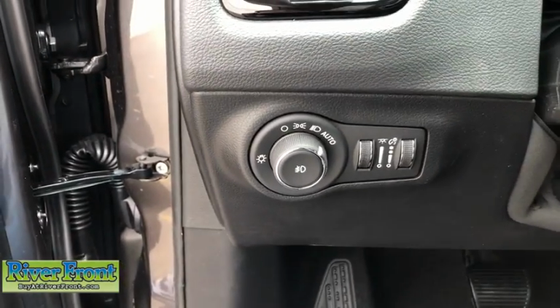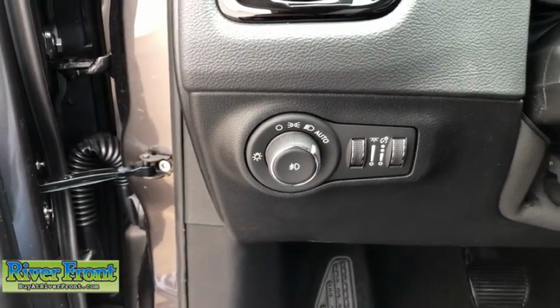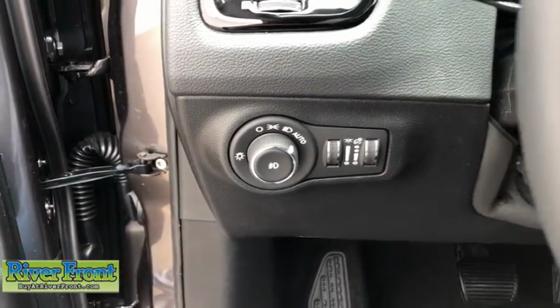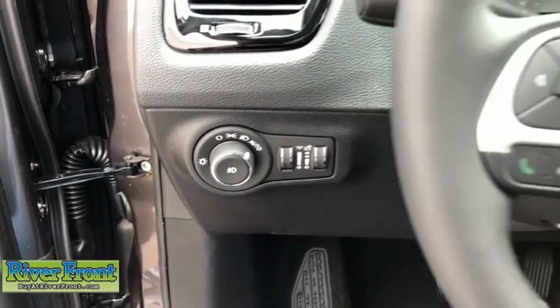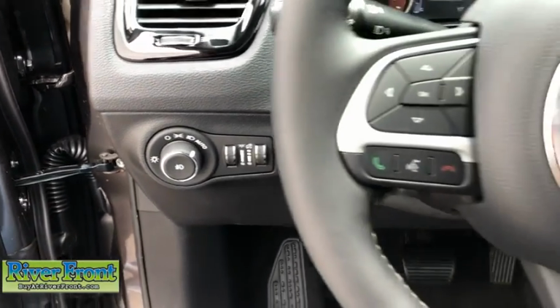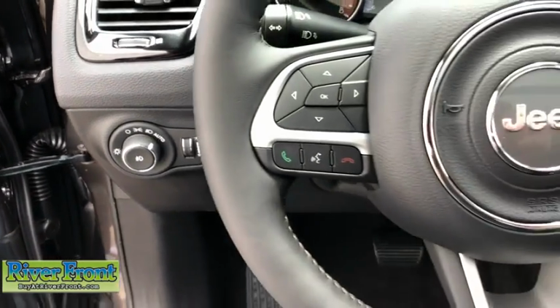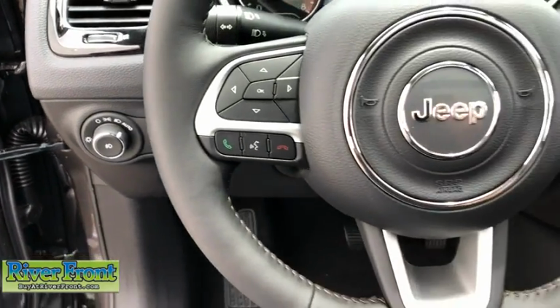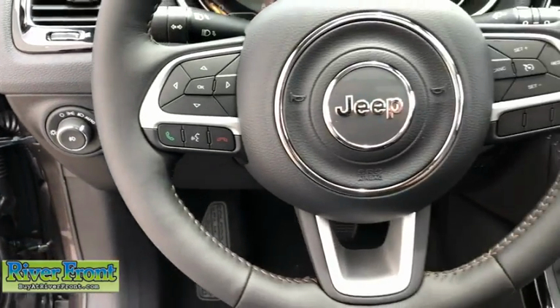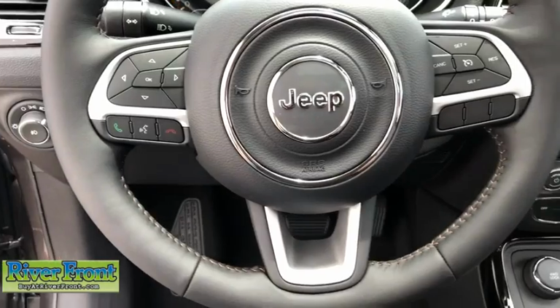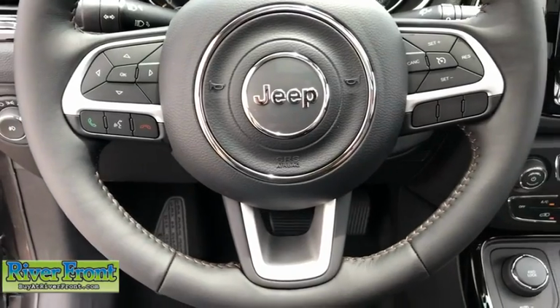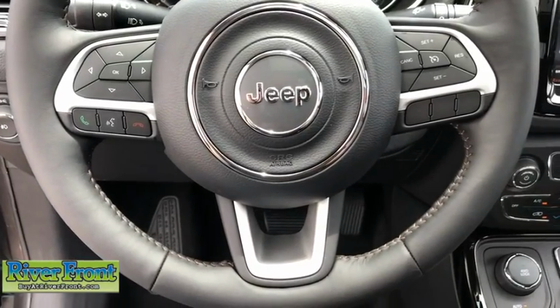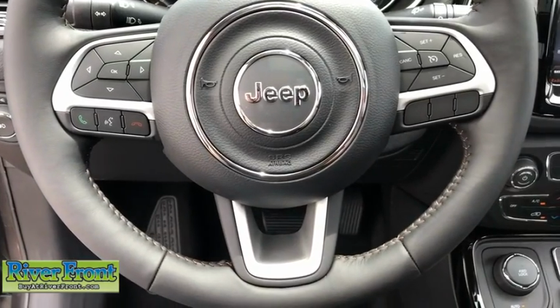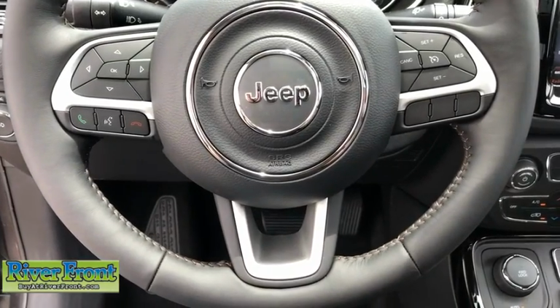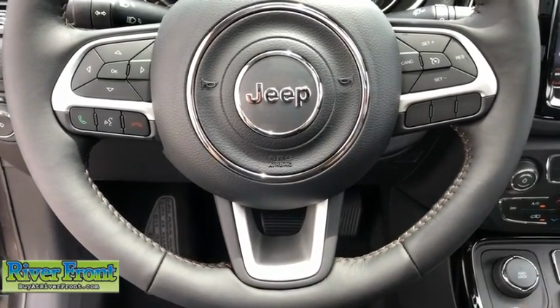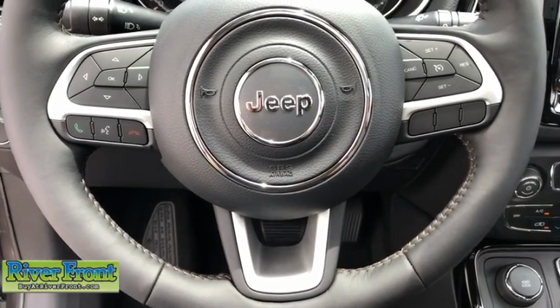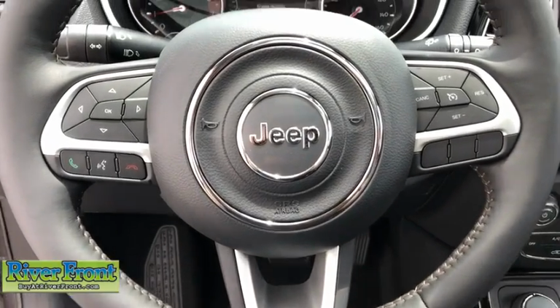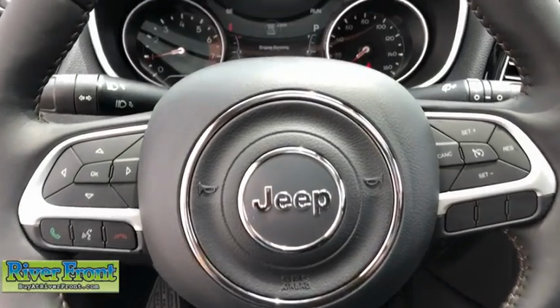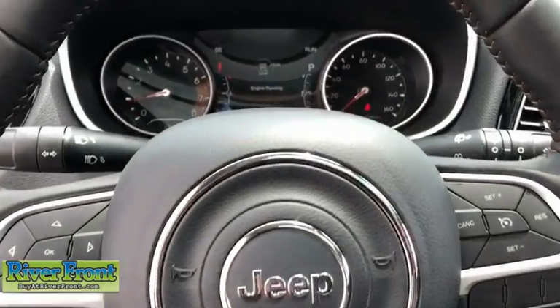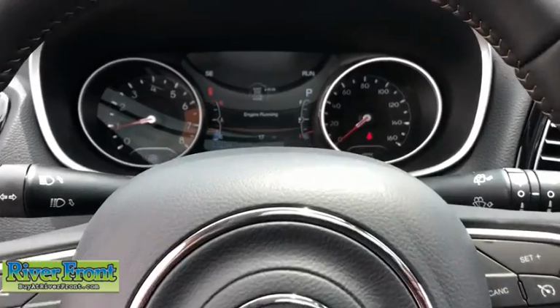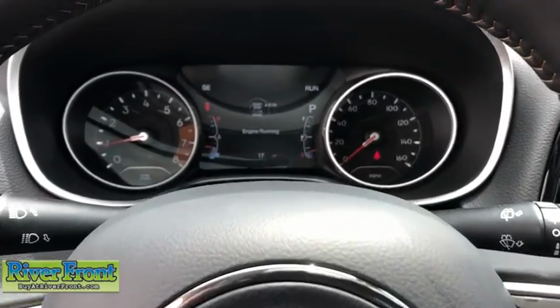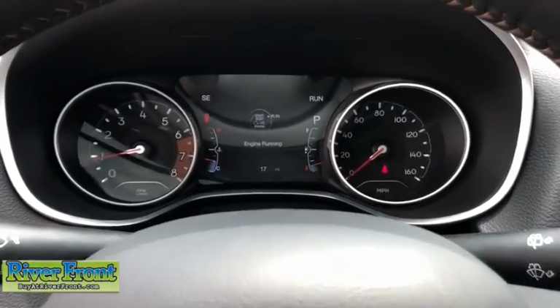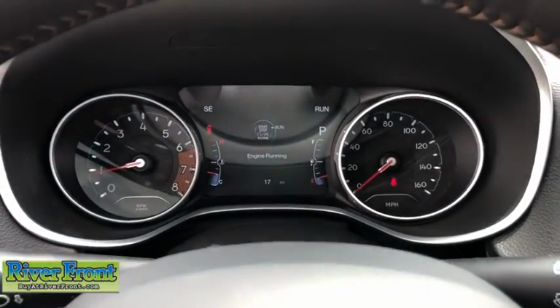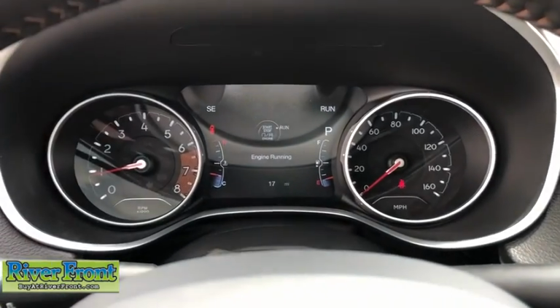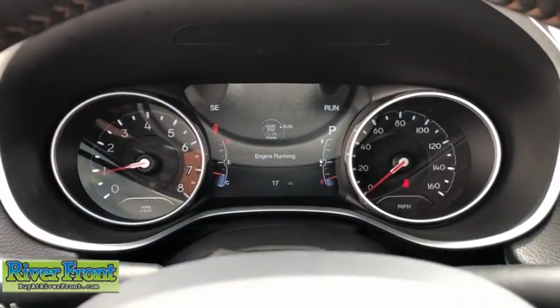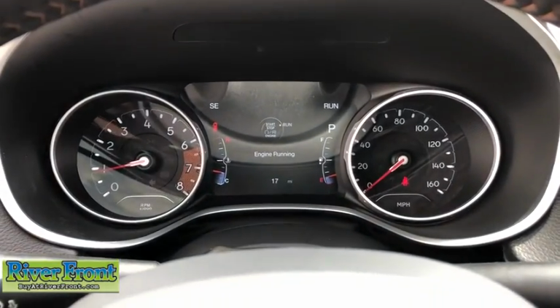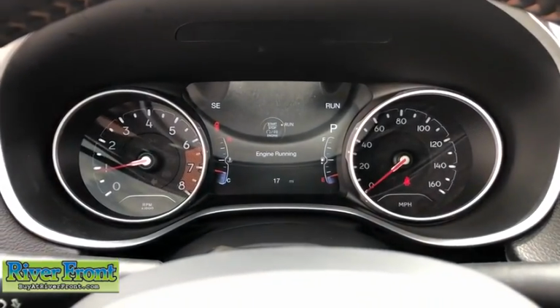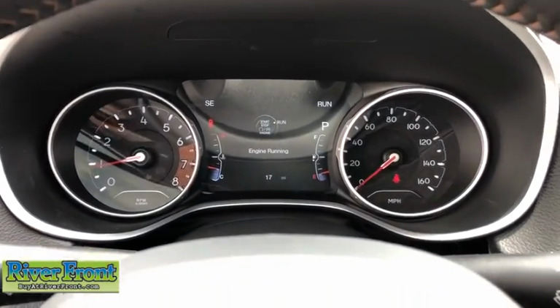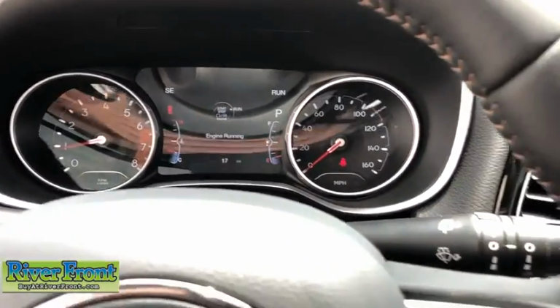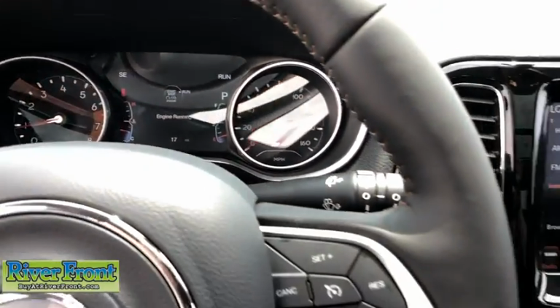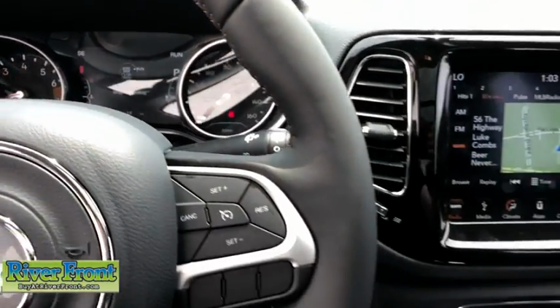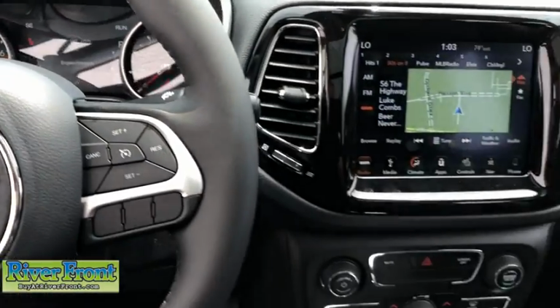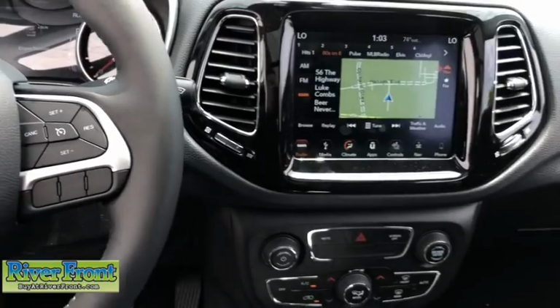Center console, cargo area light, leather seats, auxiliary power outlet, daytime running lights, front reading lamps, rear view camera, vanity mirrors, engine immobilizer.